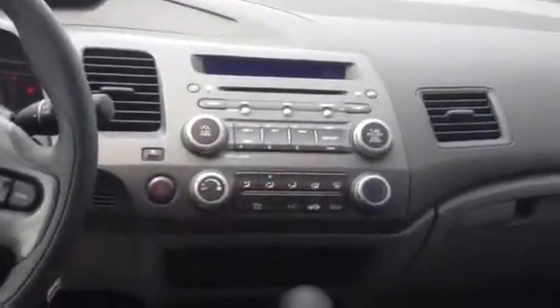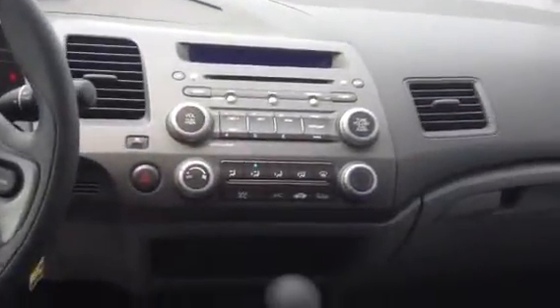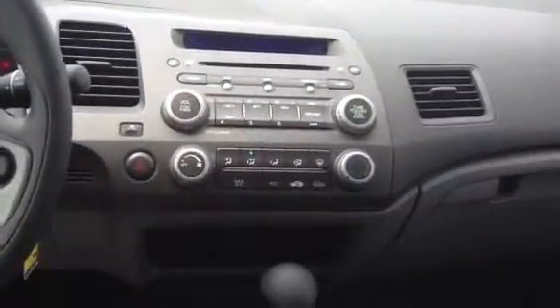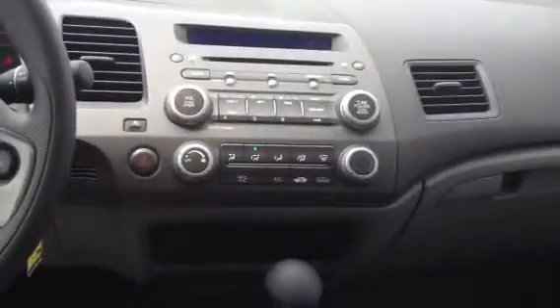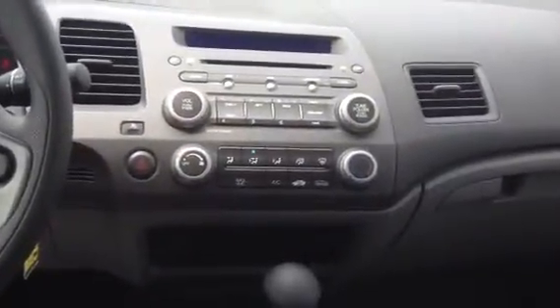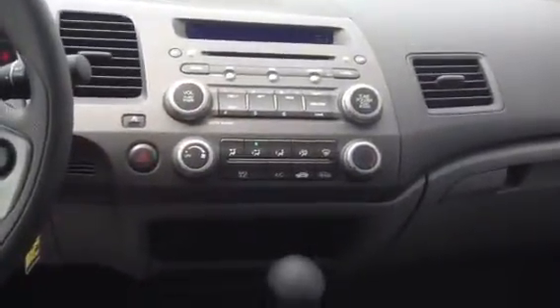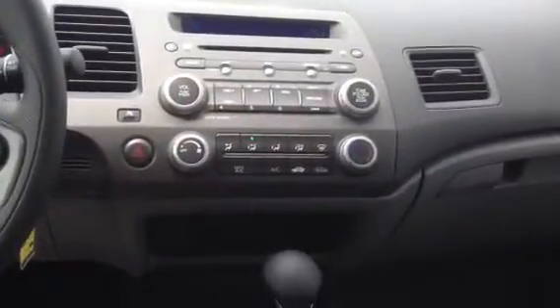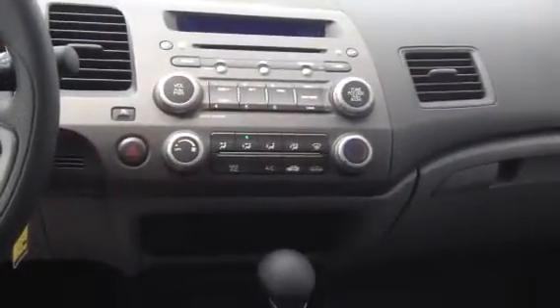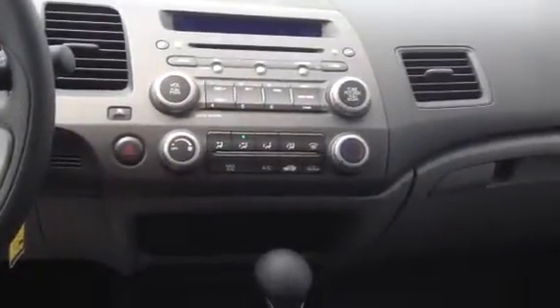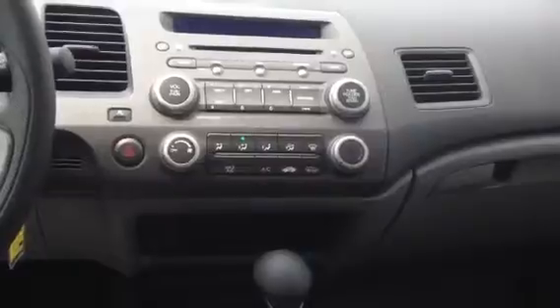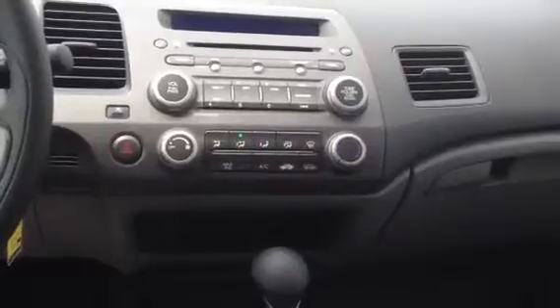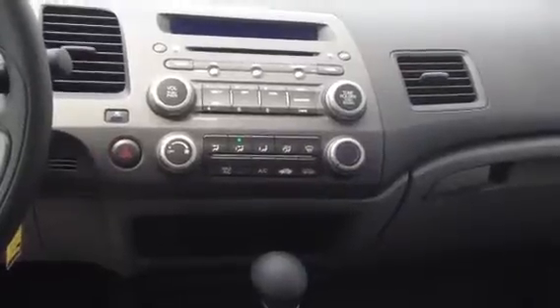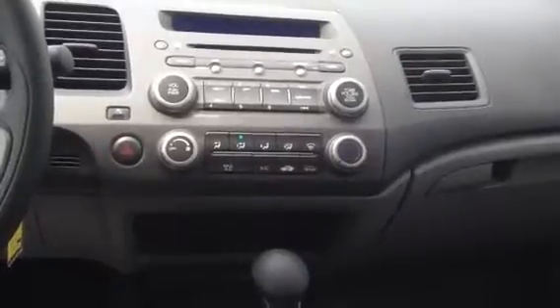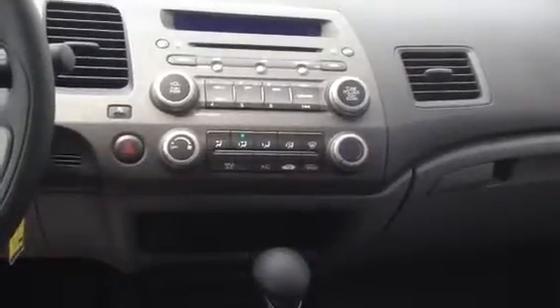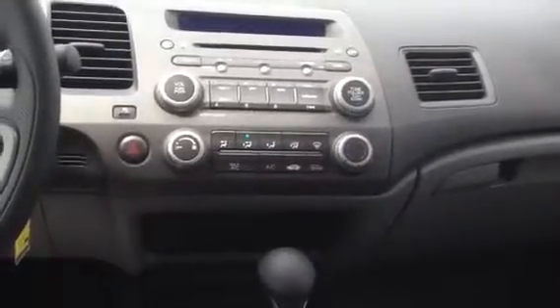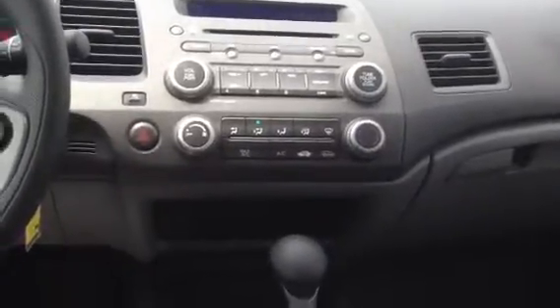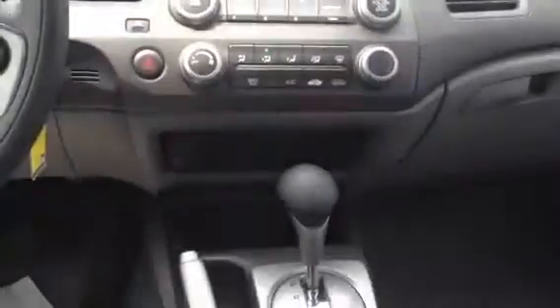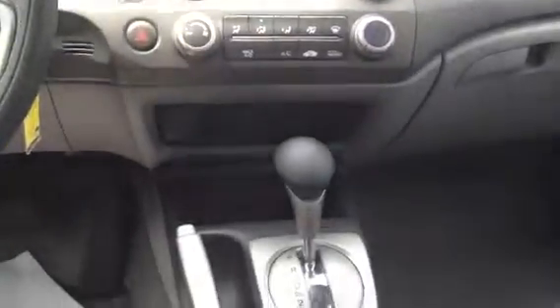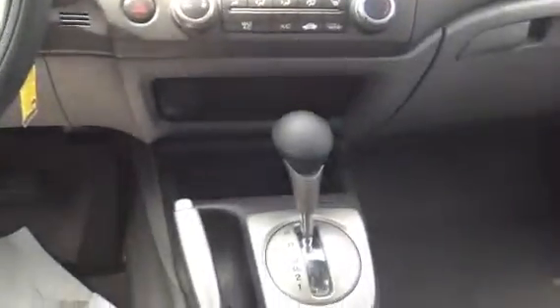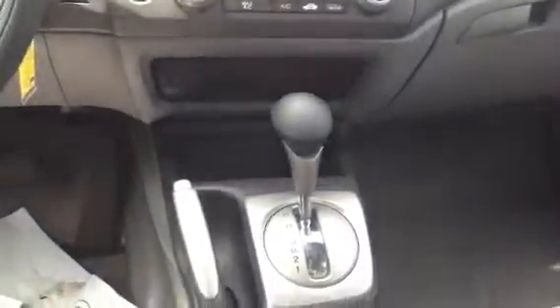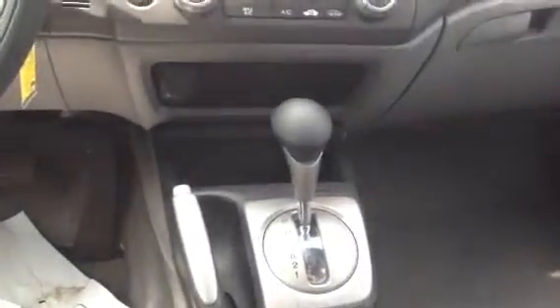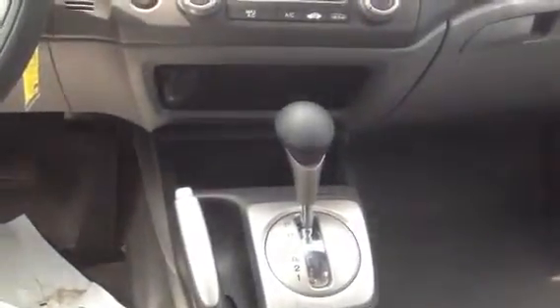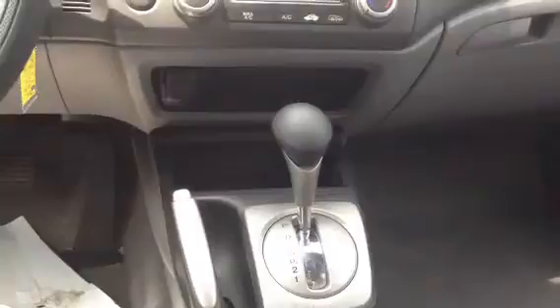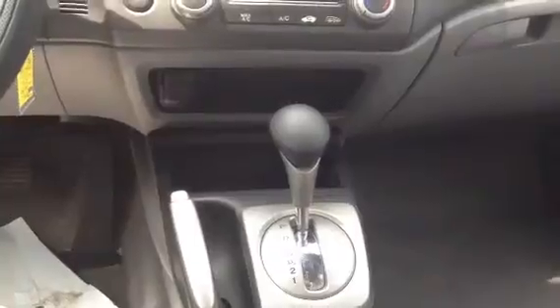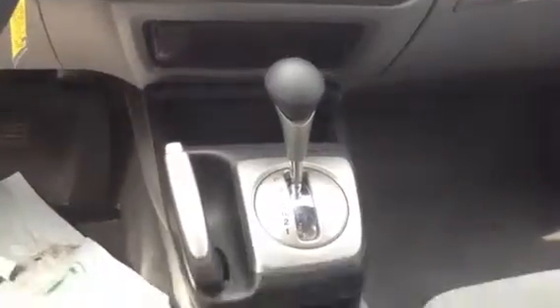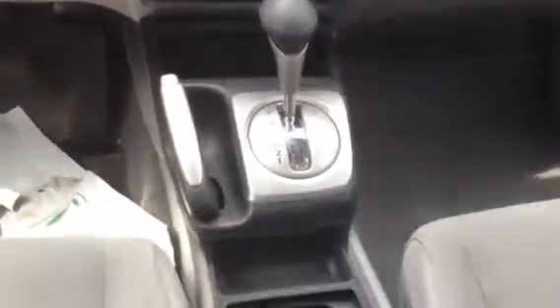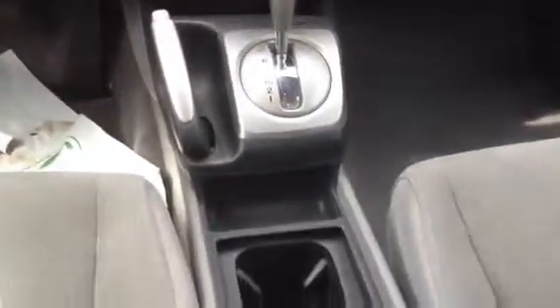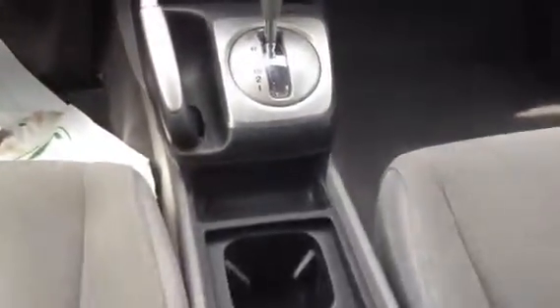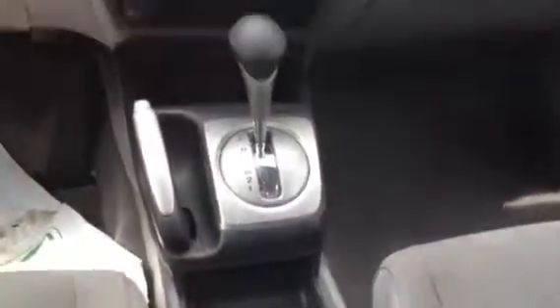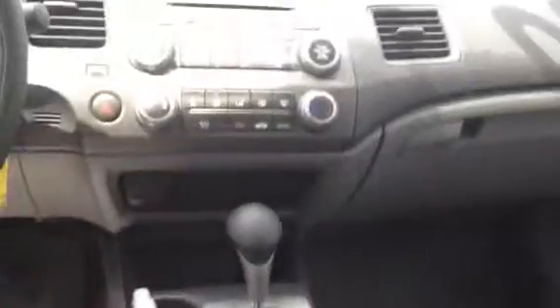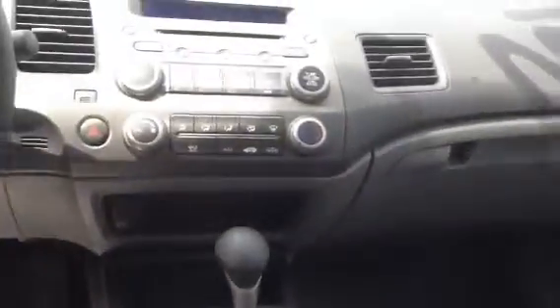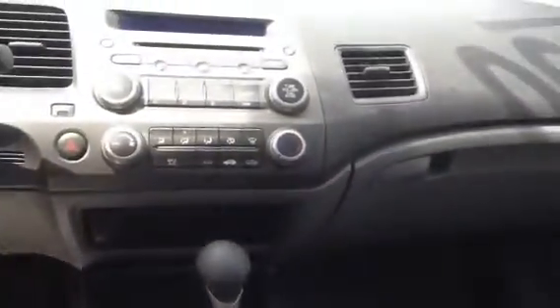And the entertainment centre, which also has air conditioning. There's an auxiliary input for phones, a voltage charger, and automatic transmission as you can see.